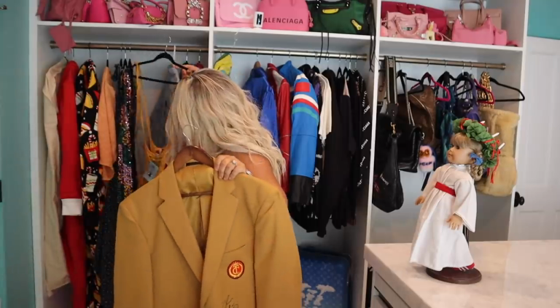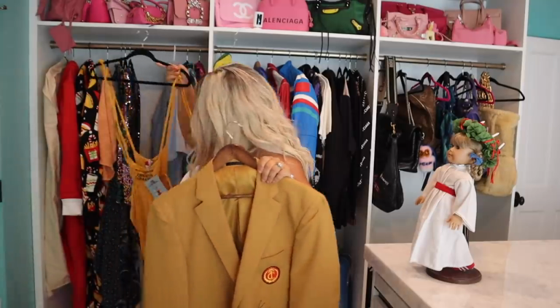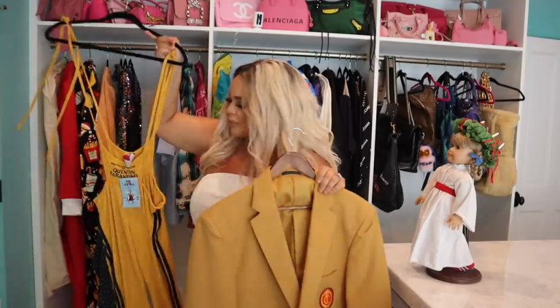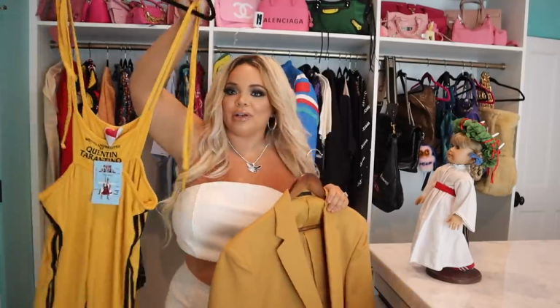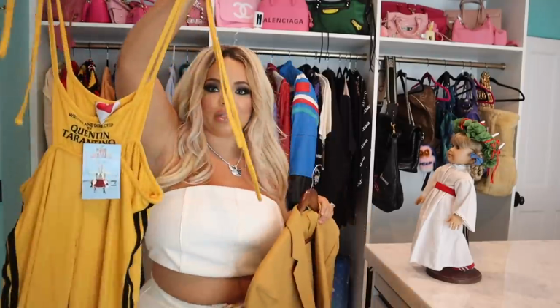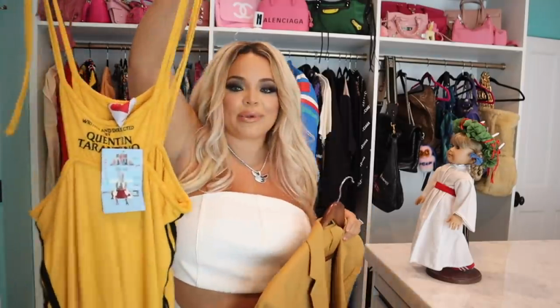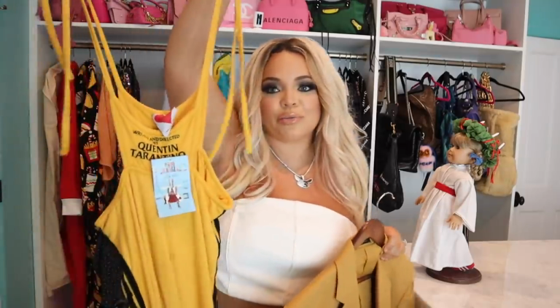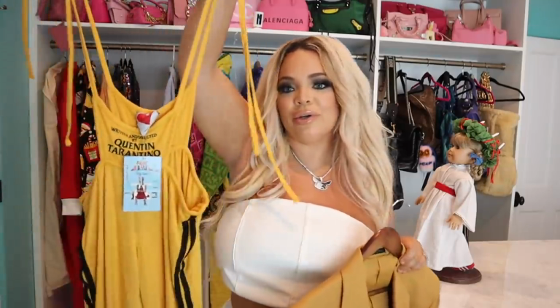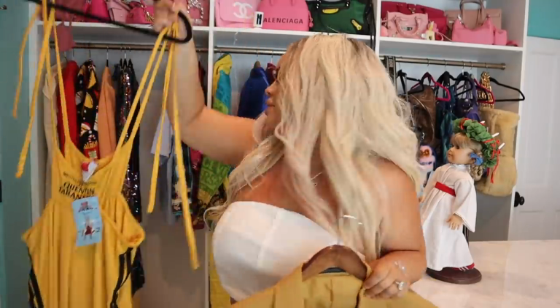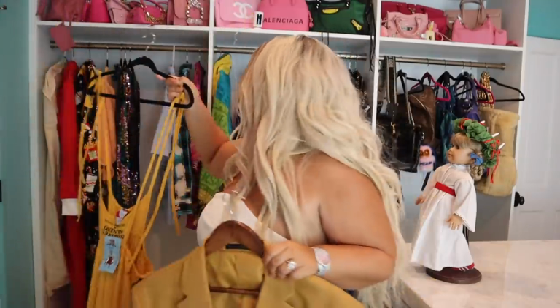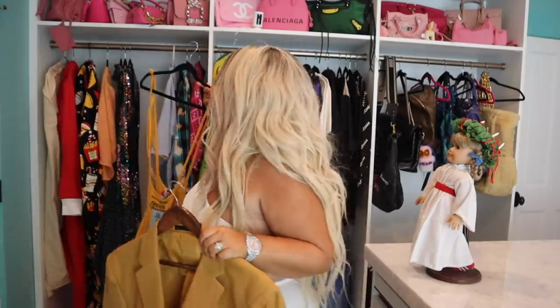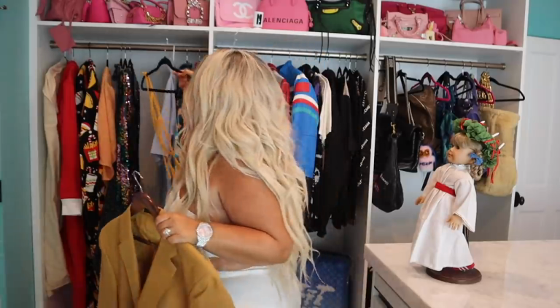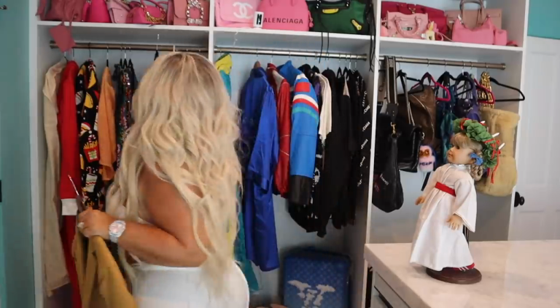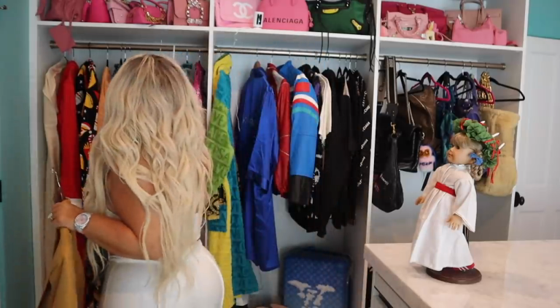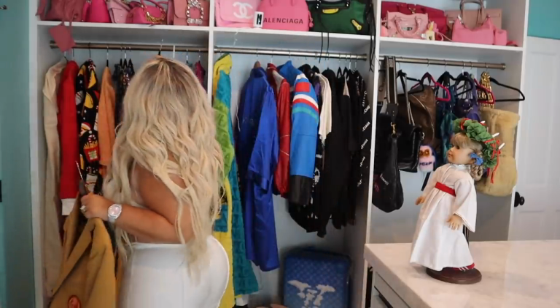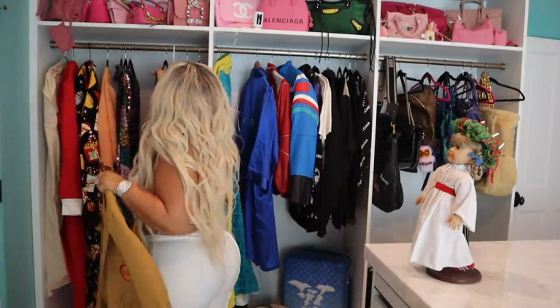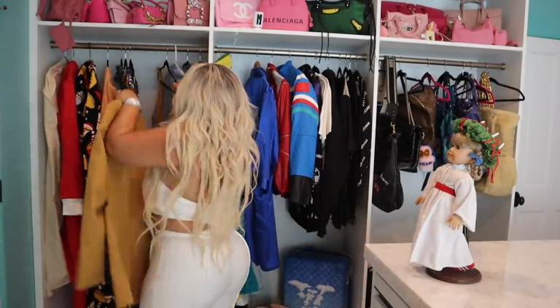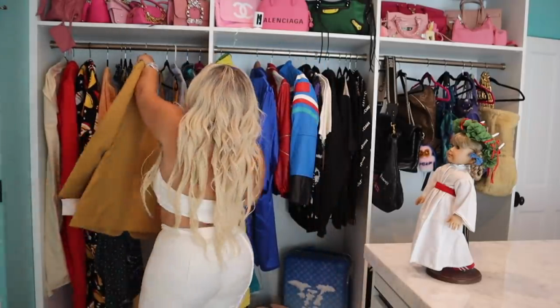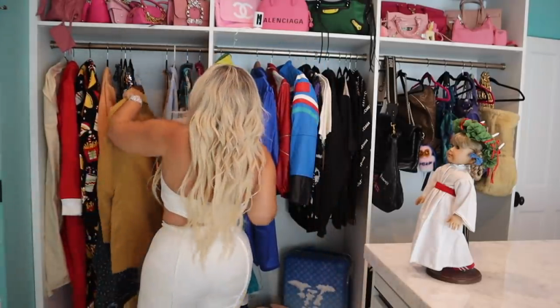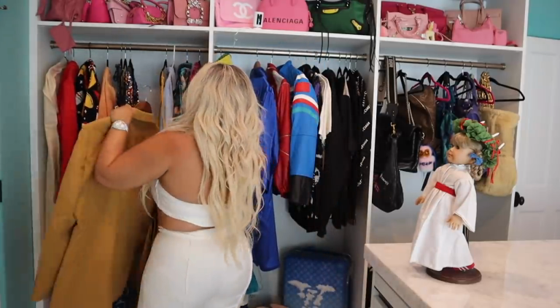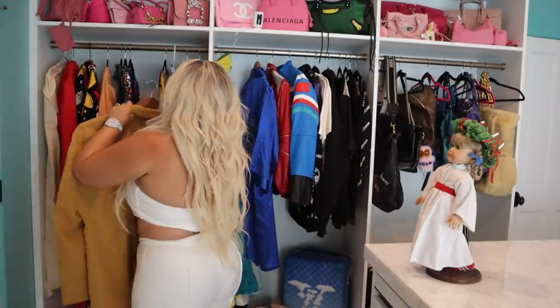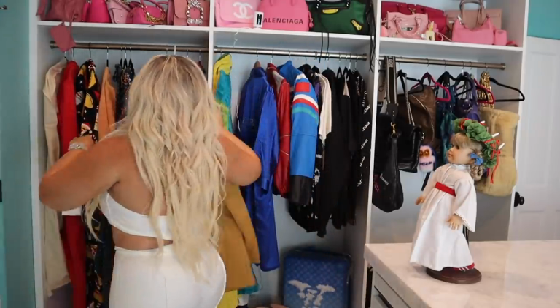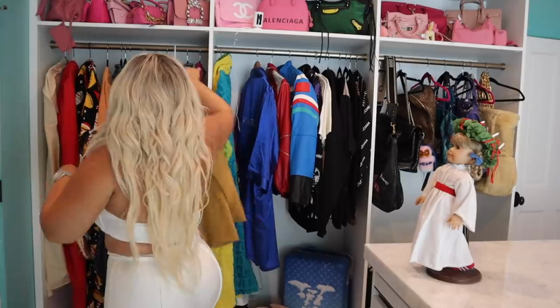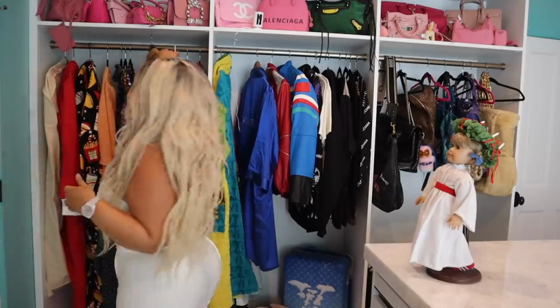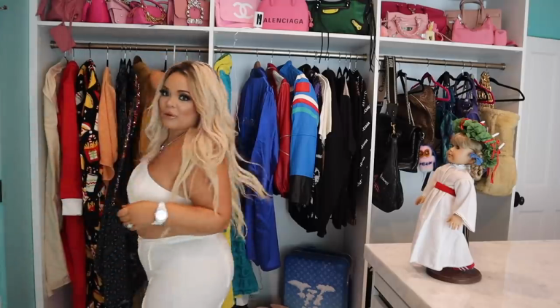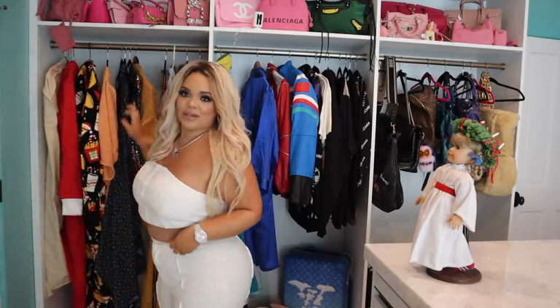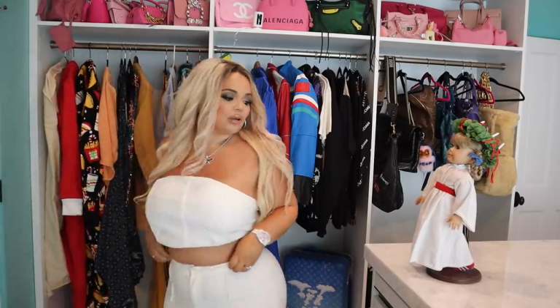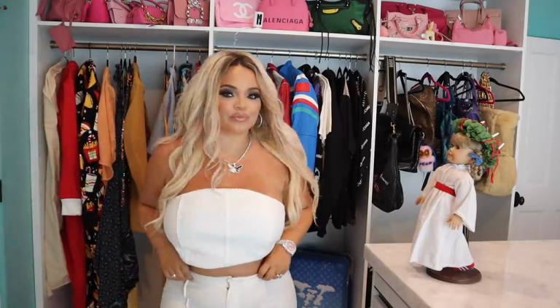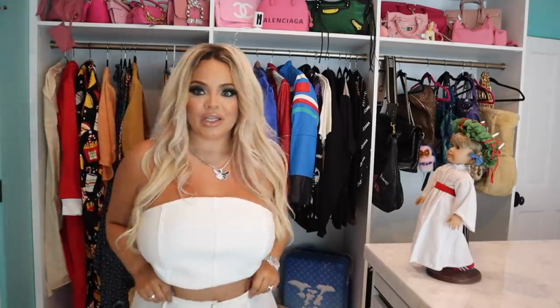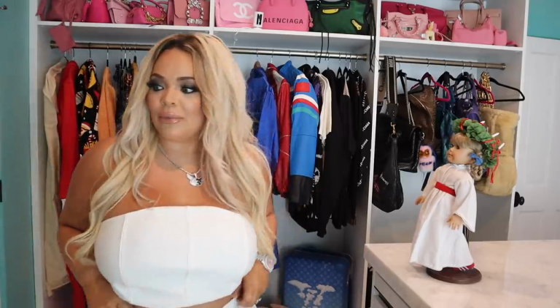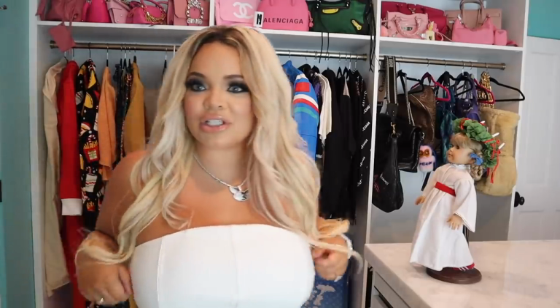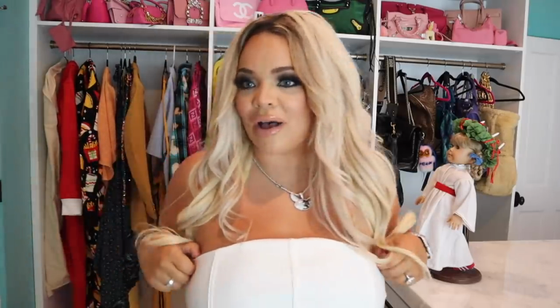And my Happy Gilmore jacket that Adam Sandler wore, and my 'Written and Directed By' Kill Bill jacket — I haven't worn this yet but I thought it was super cute and I'm really excited to wear it. Most things I haven't worn. I just buy things and then I'm wearing the same three things that are hanging over my bathtub, so I'm really just a shopaholic.